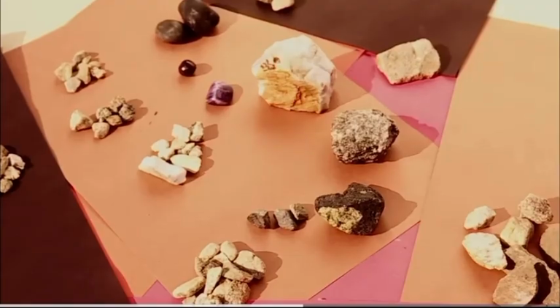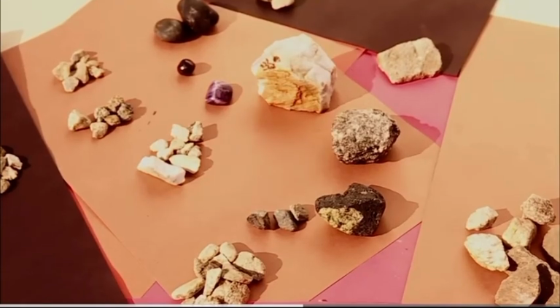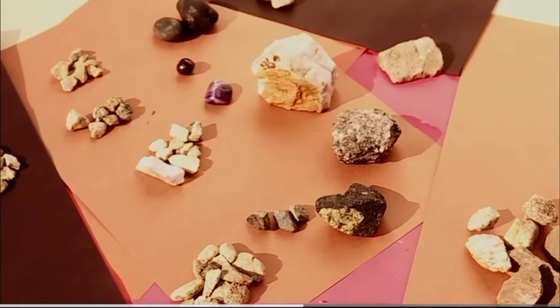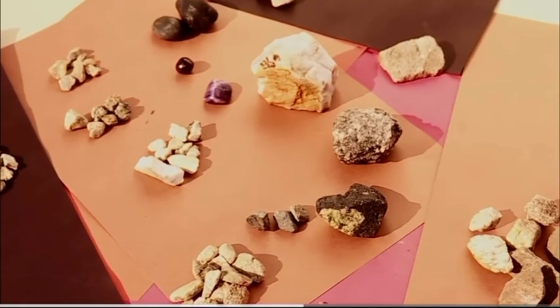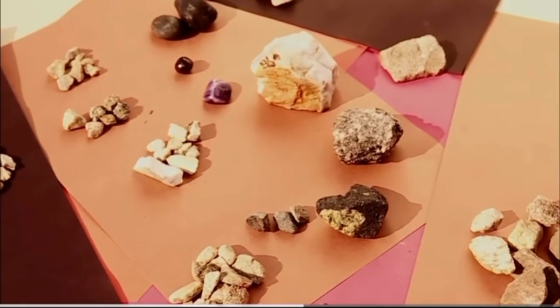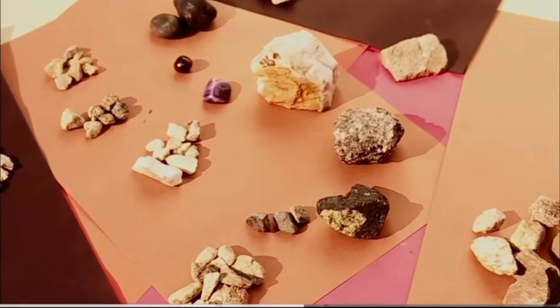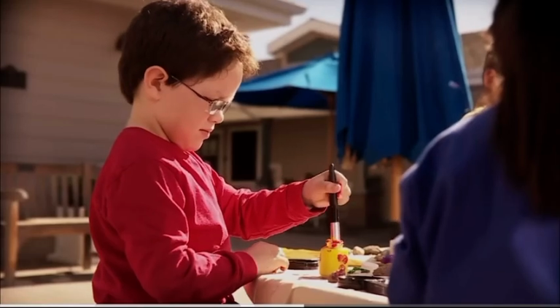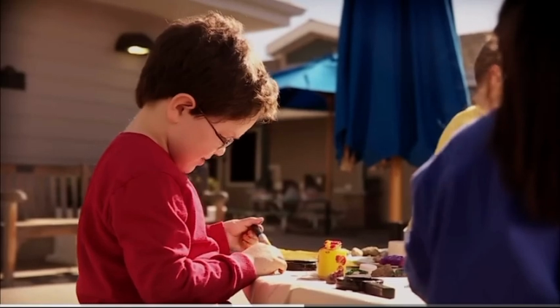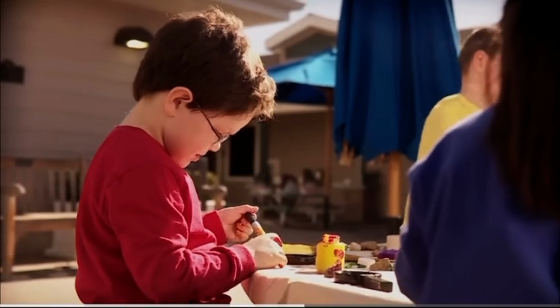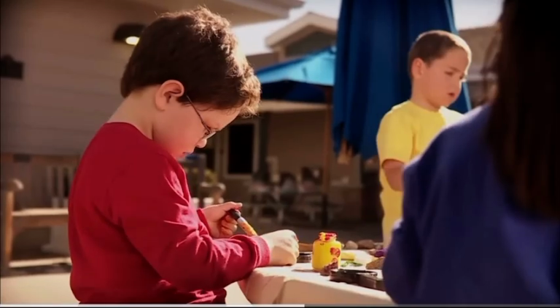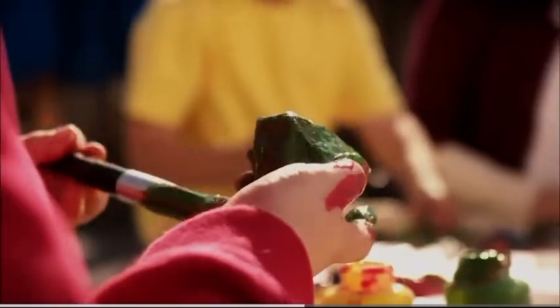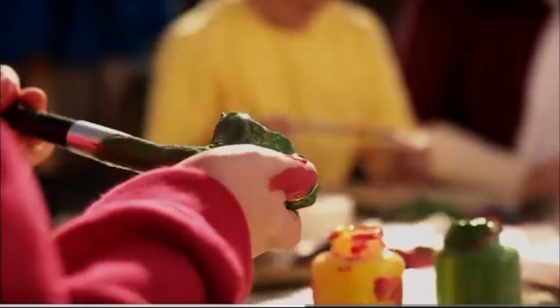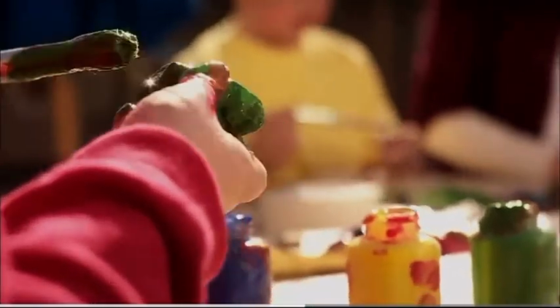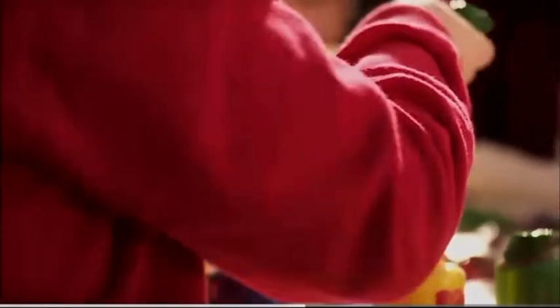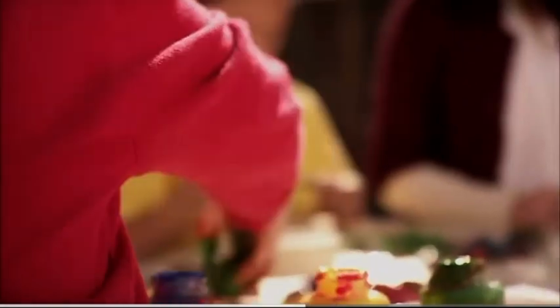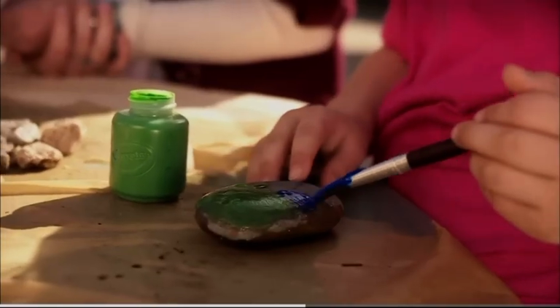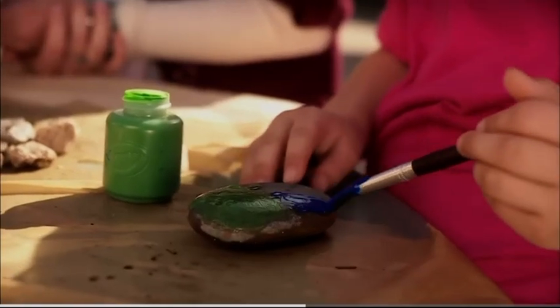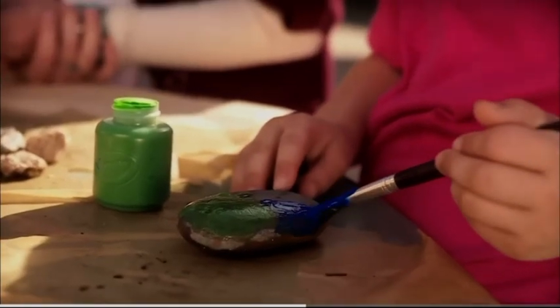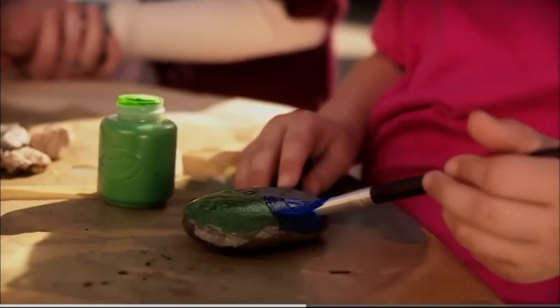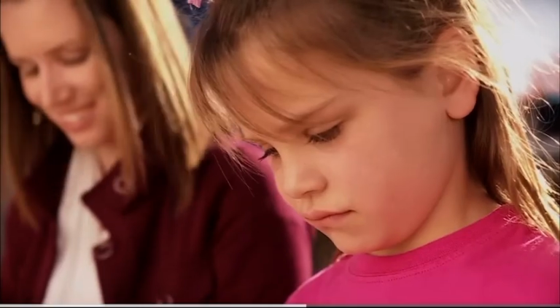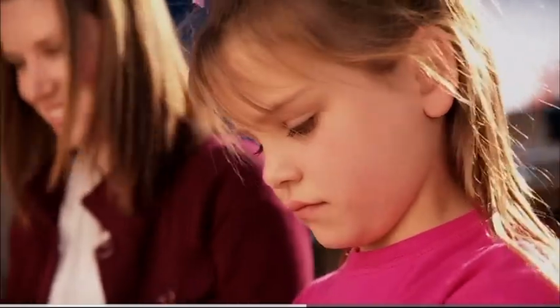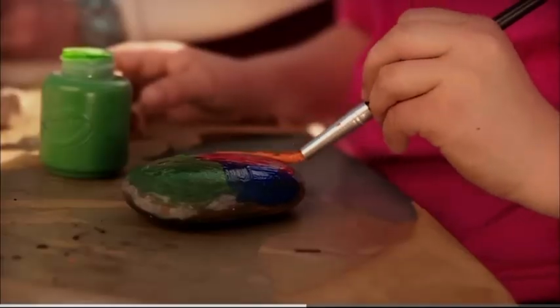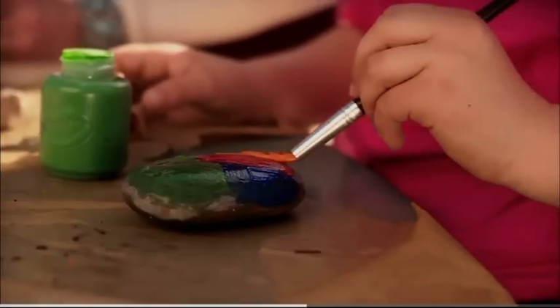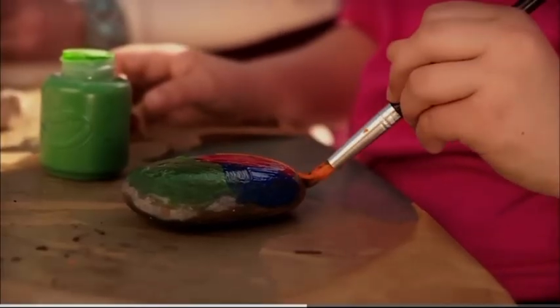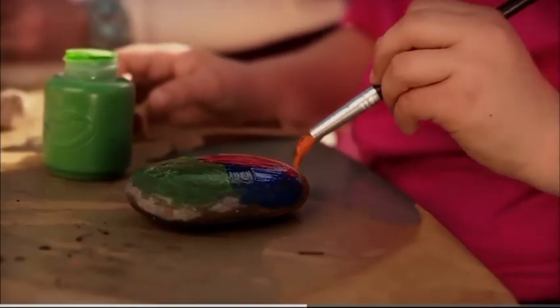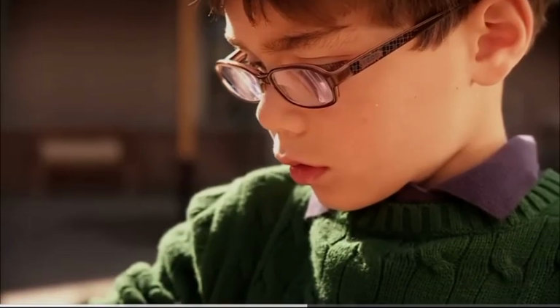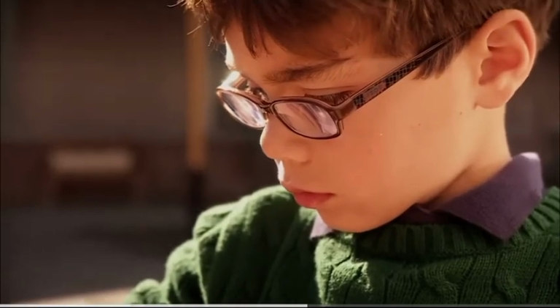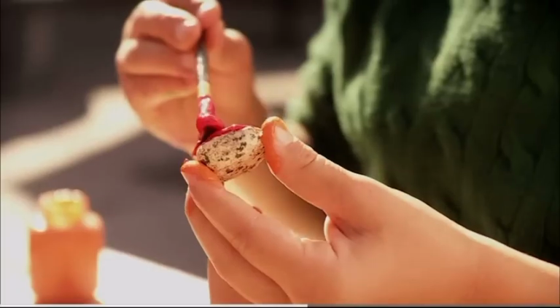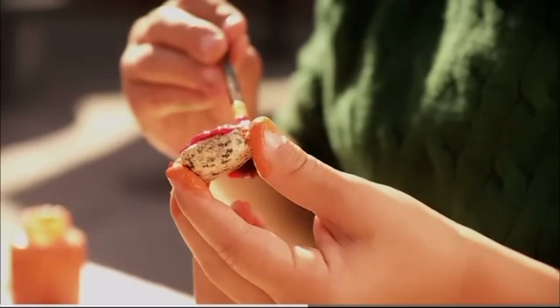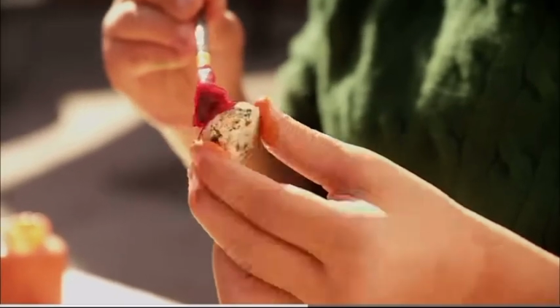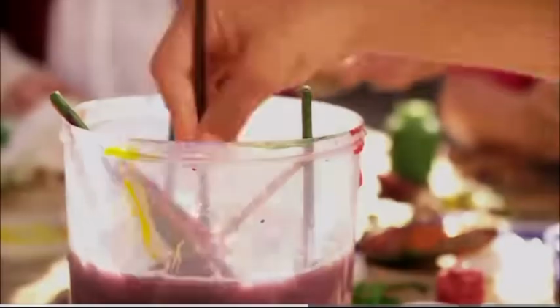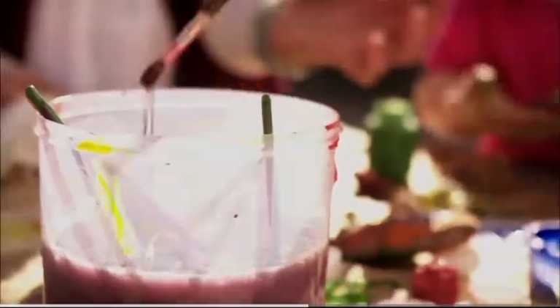And finally, choose your favorite rock and paint it to look like an Easter rock. You can paint it any color you like, or you can use lots of colors. Wow, these are the best Easter rocks ever.